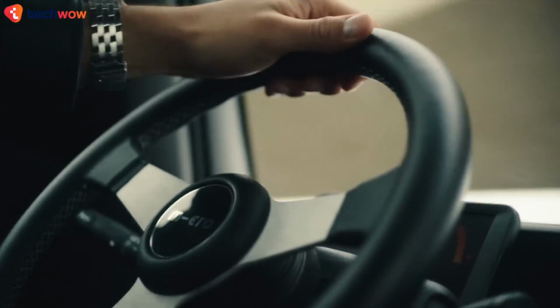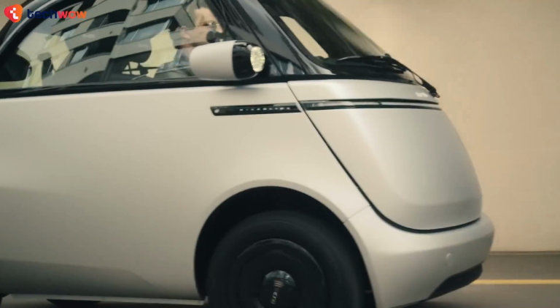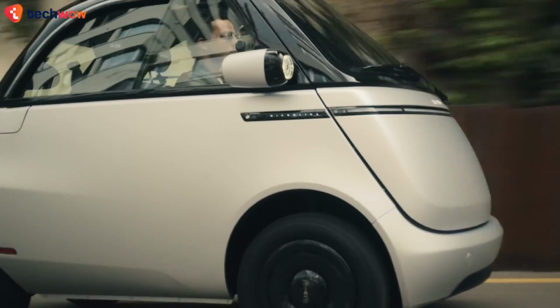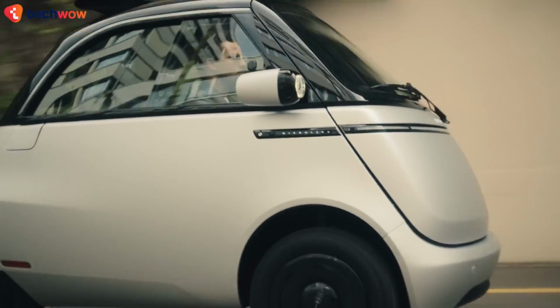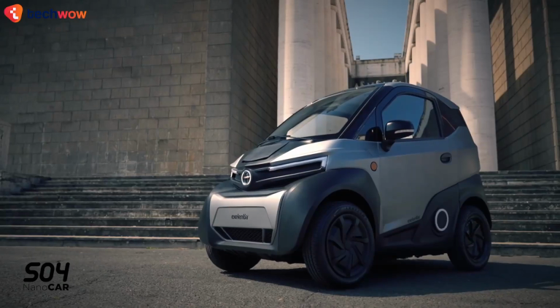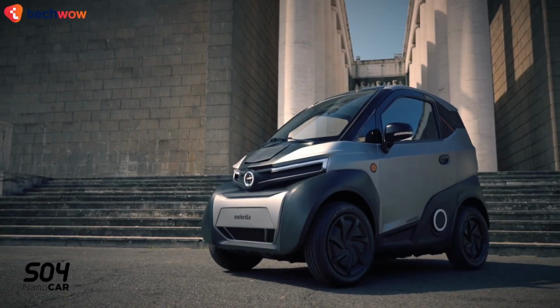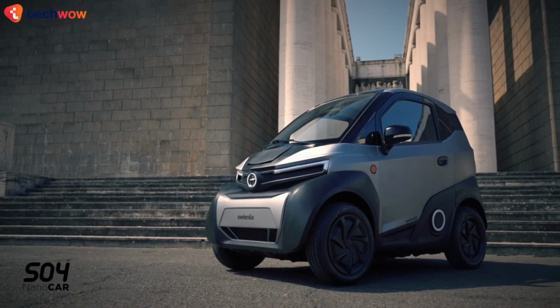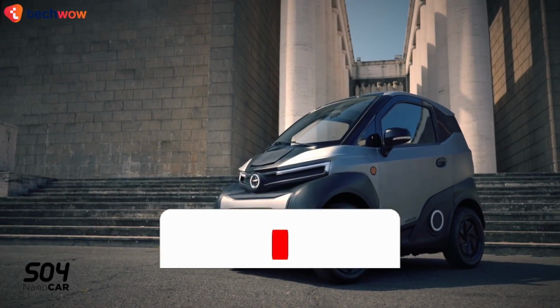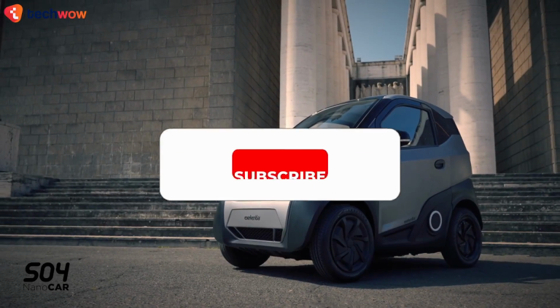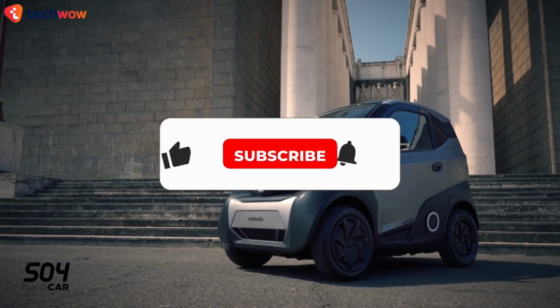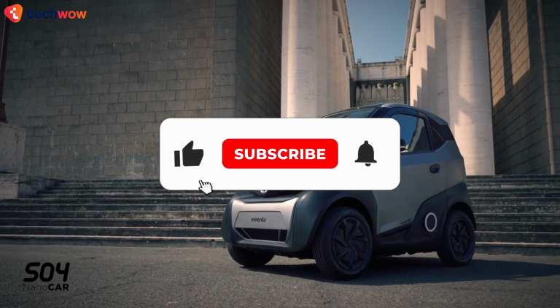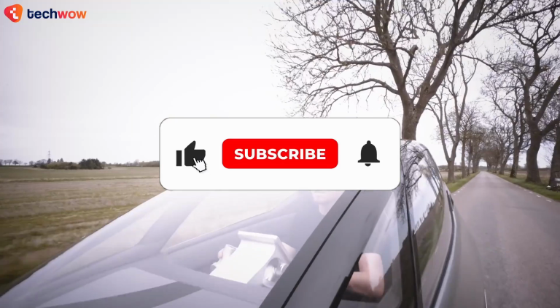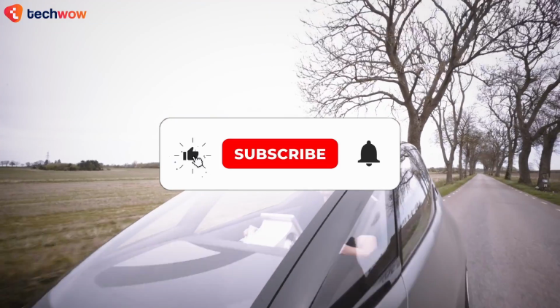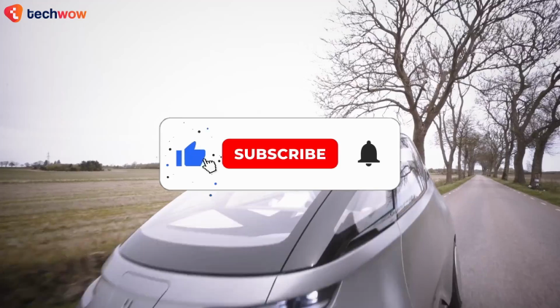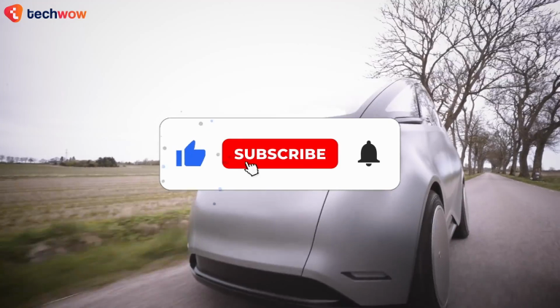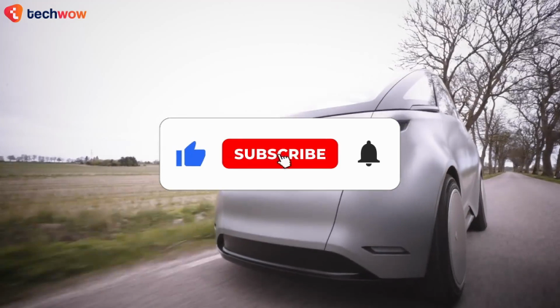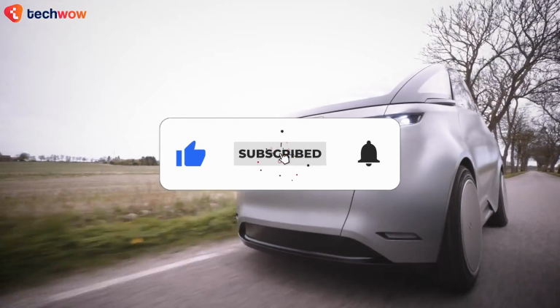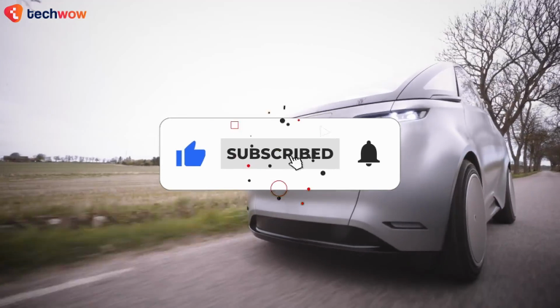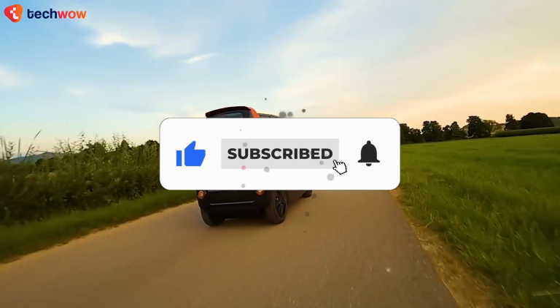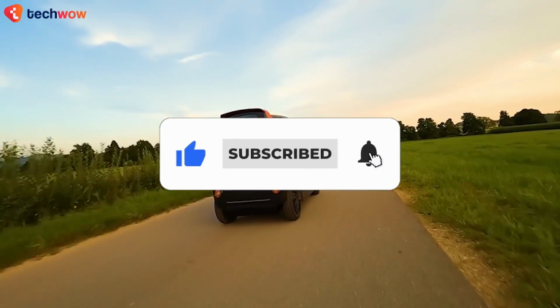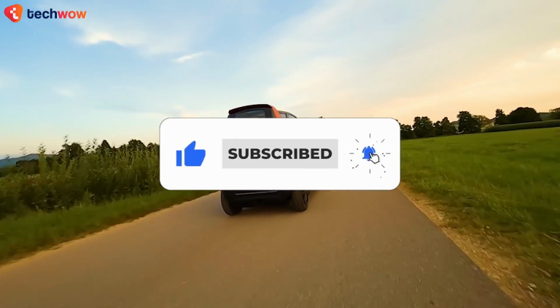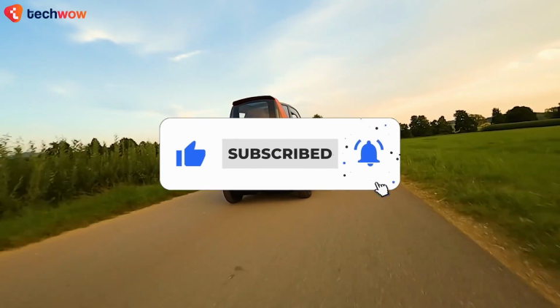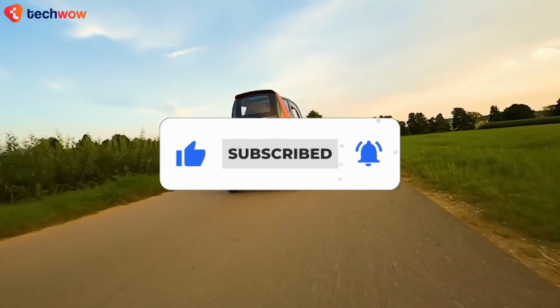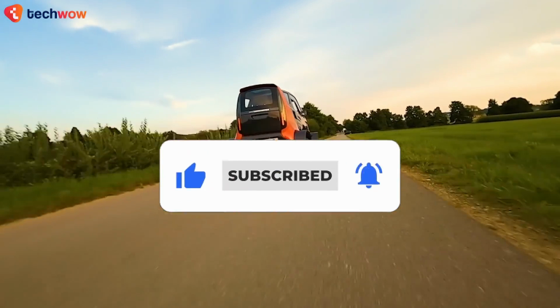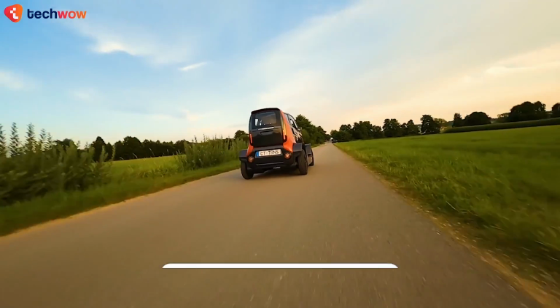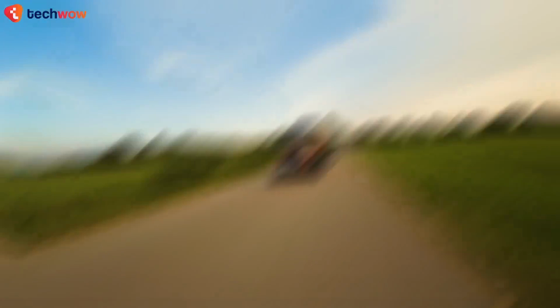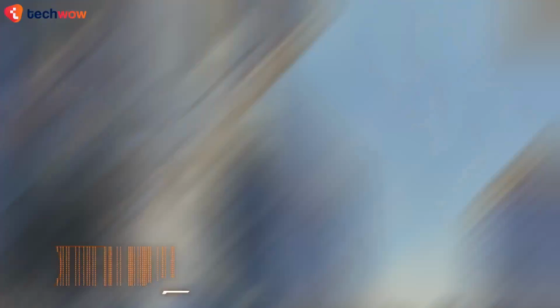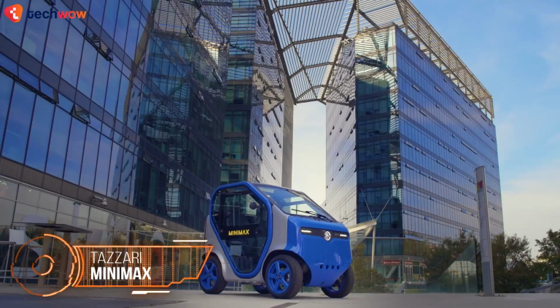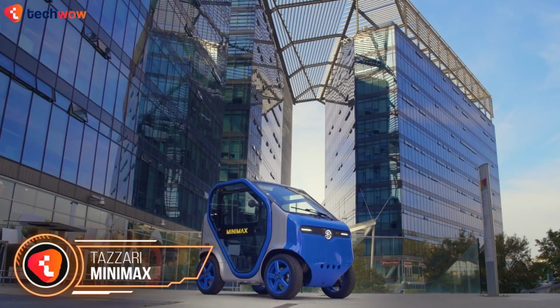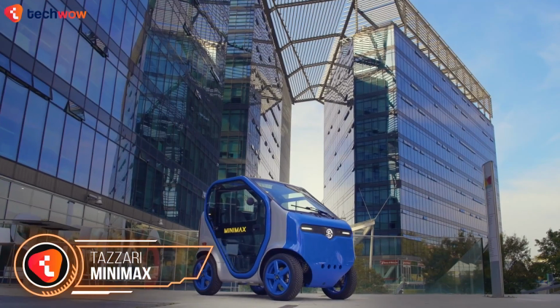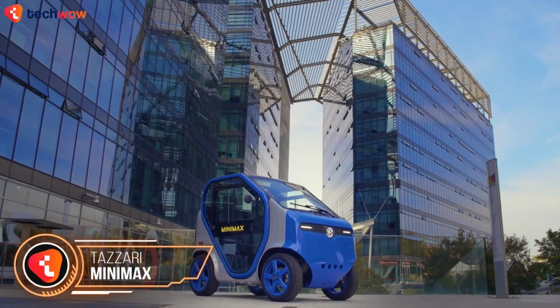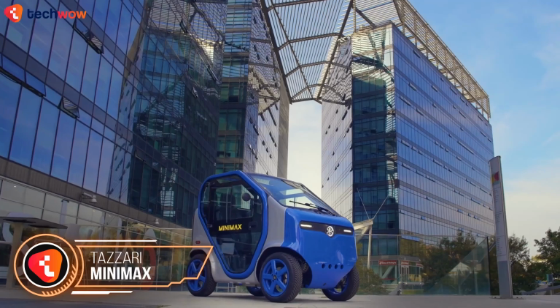If you're enjoying the video so far, consider dropping a like and subscribing to our channel for more amazing content. Next up, we have the Tazari Minimax.